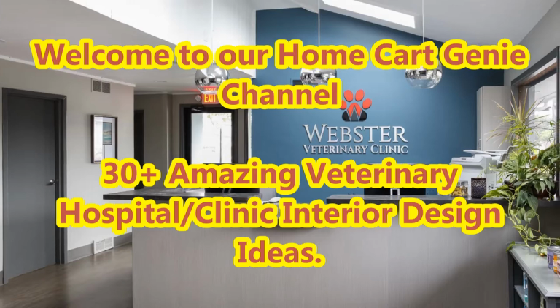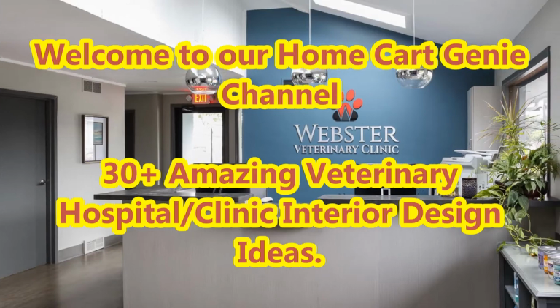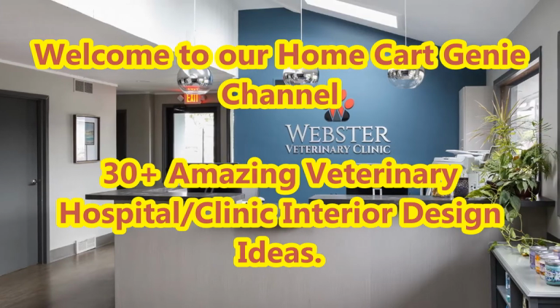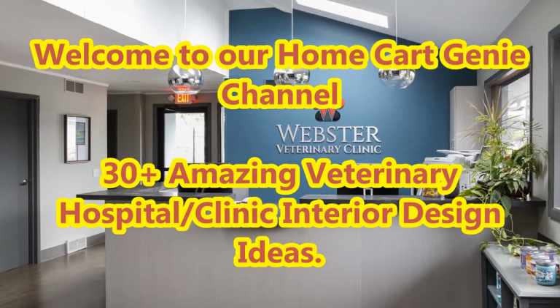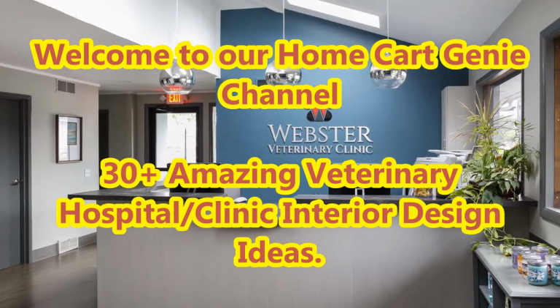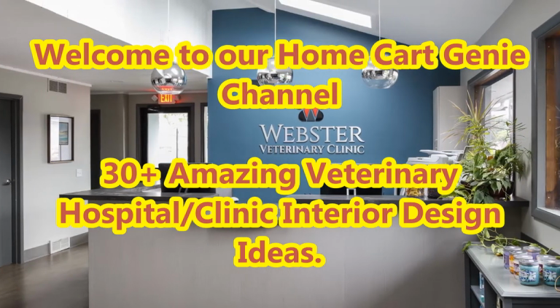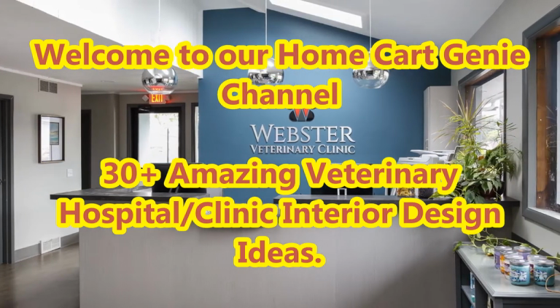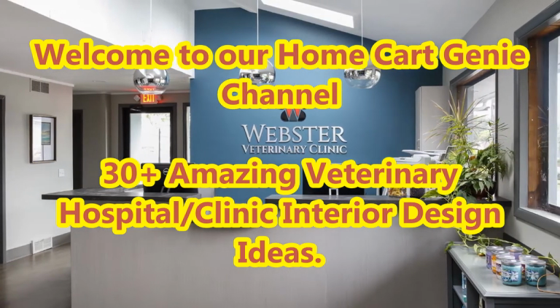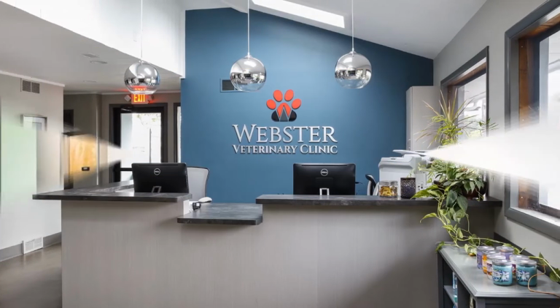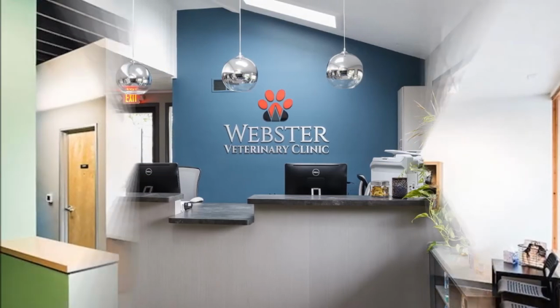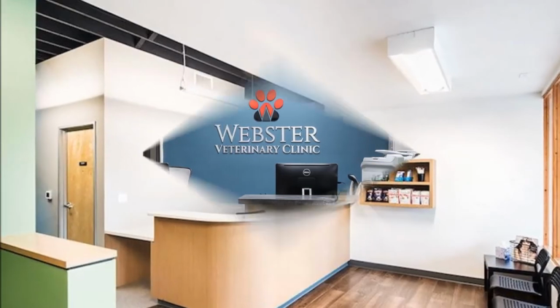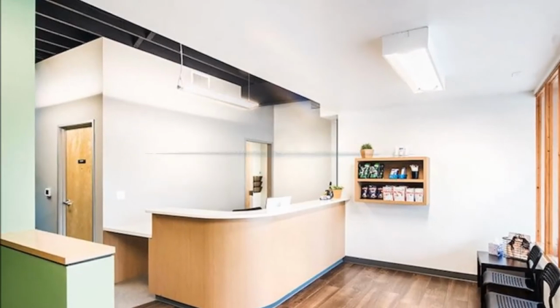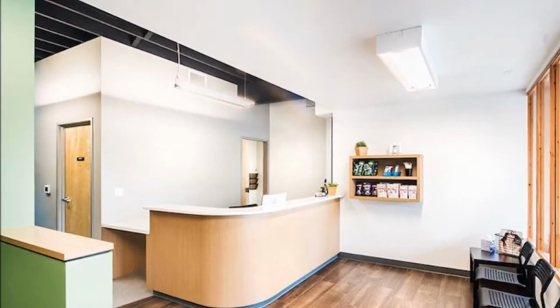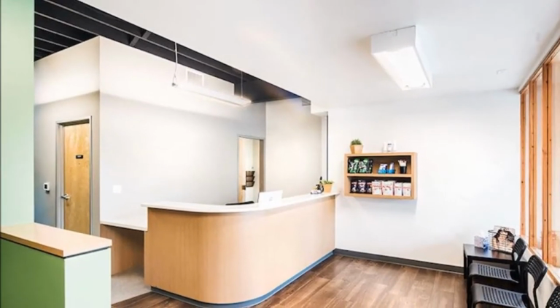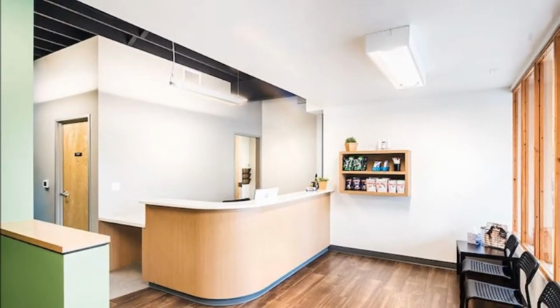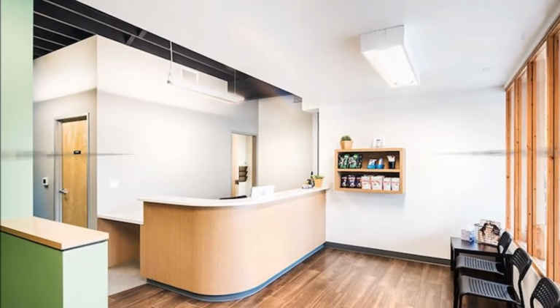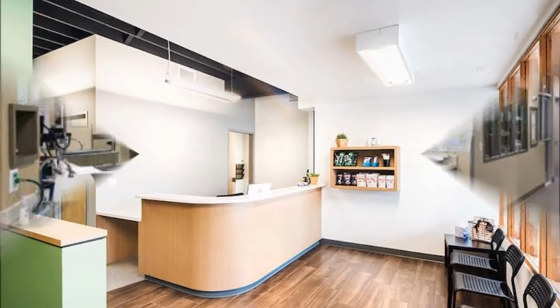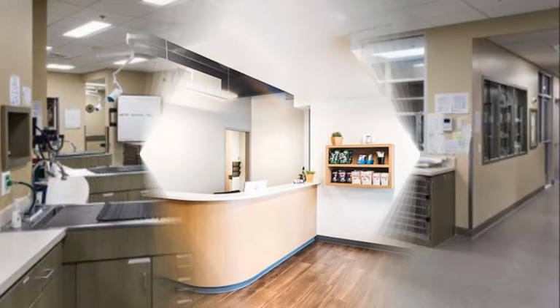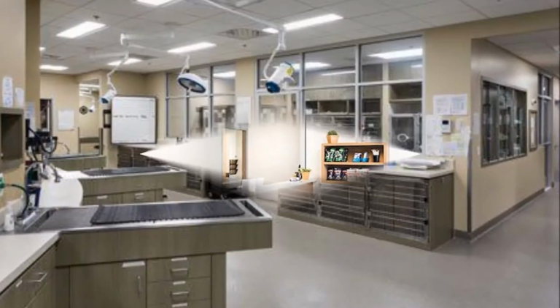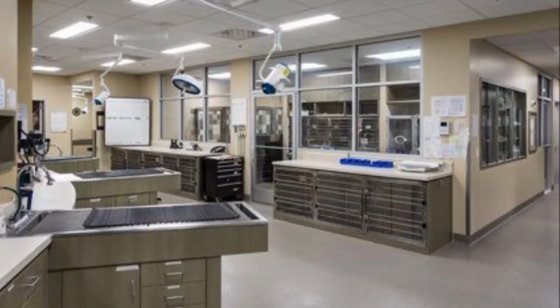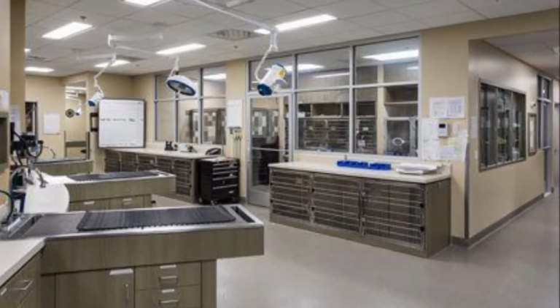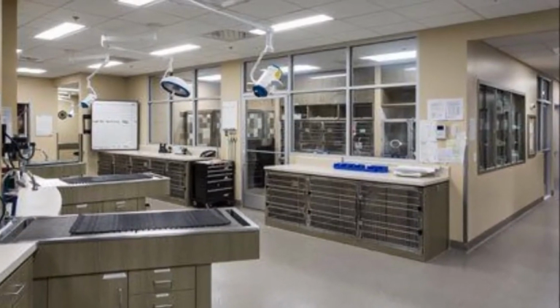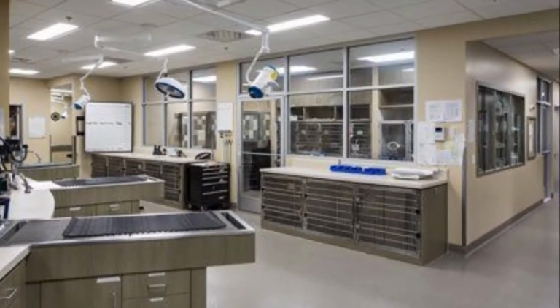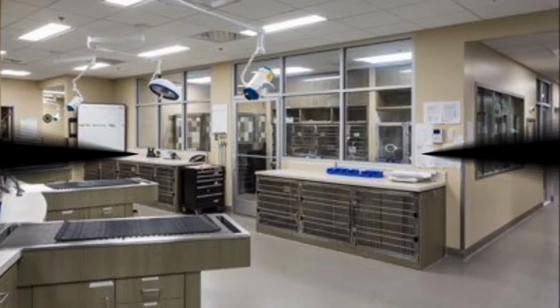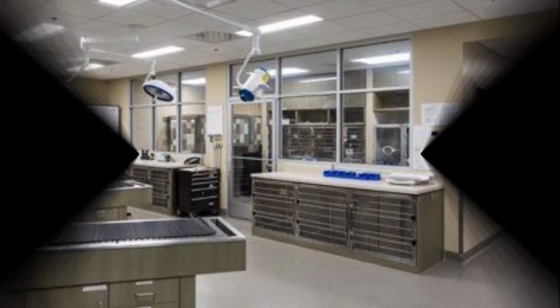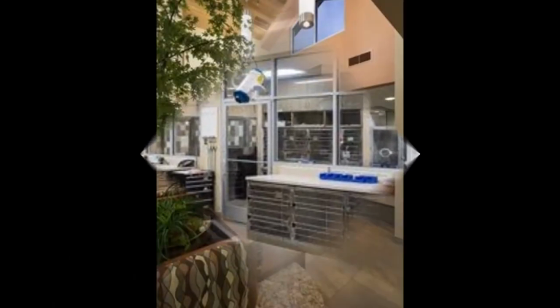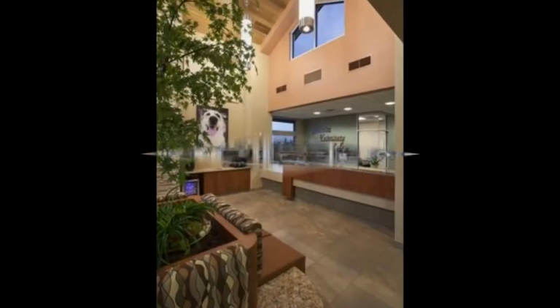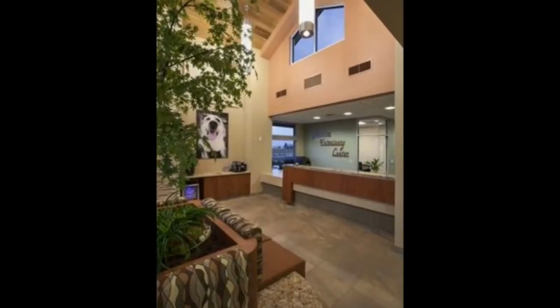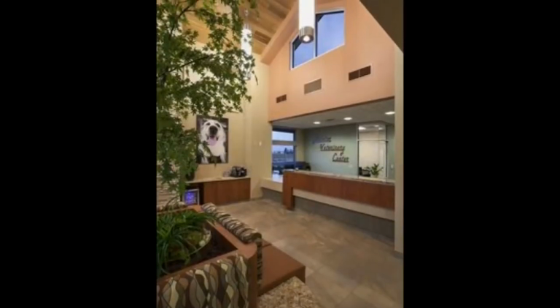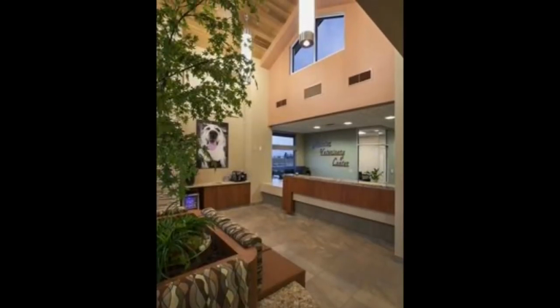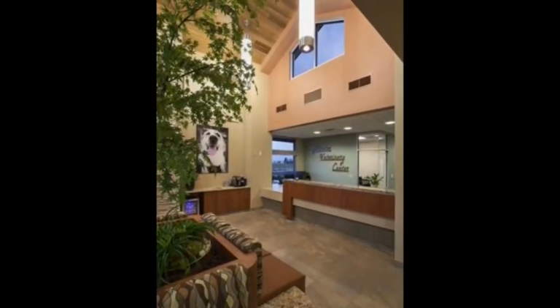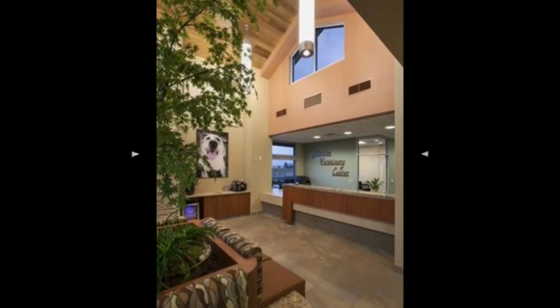Dear viewers, welcome to our HomeCard Genie channel. In today's video we are going to present 30 plus amazing veterinary hospital and clinic interior design ideas.